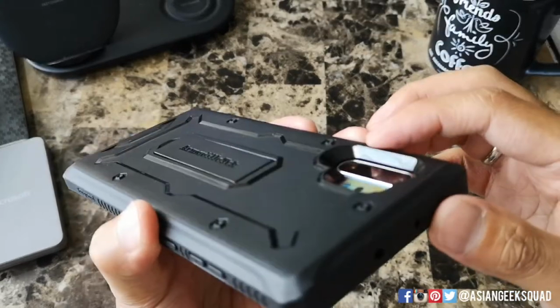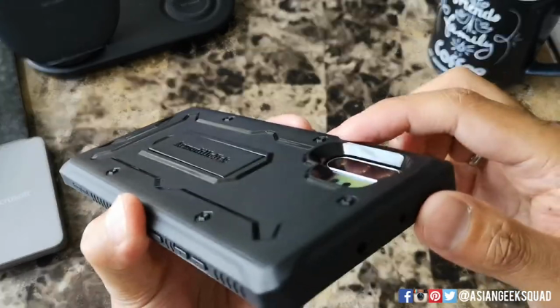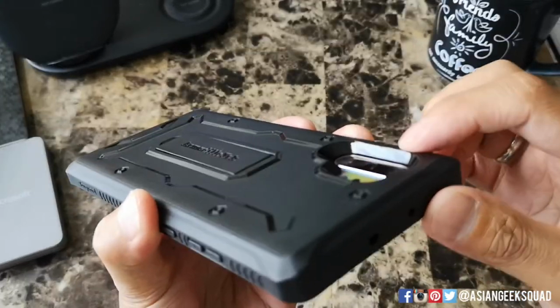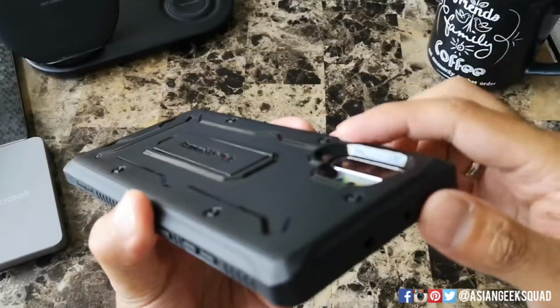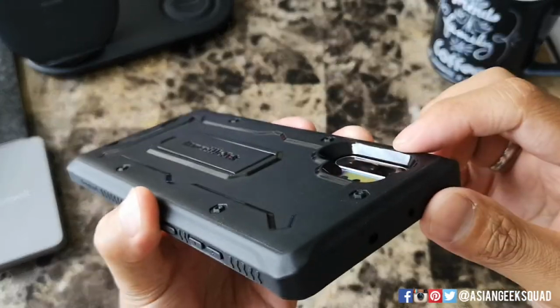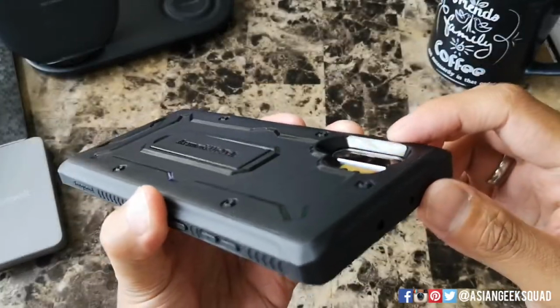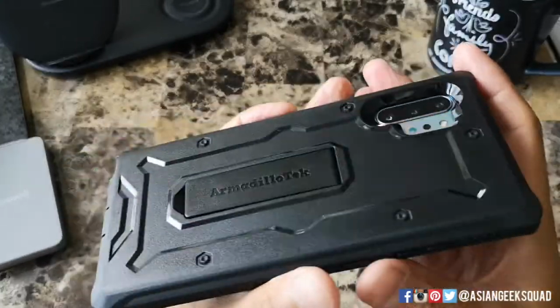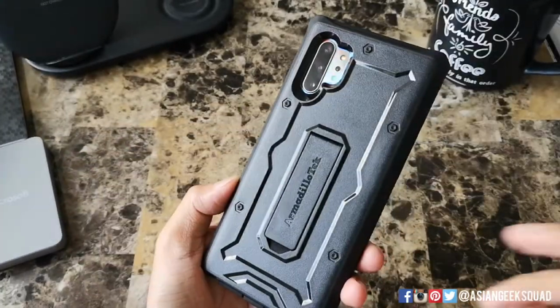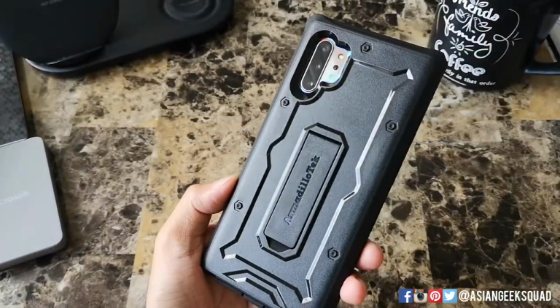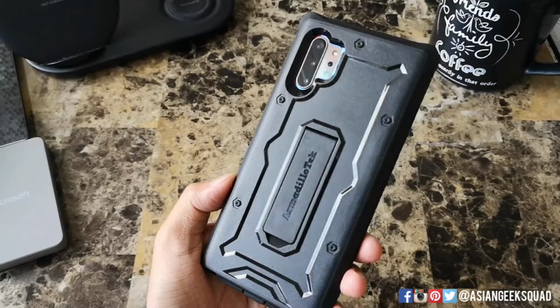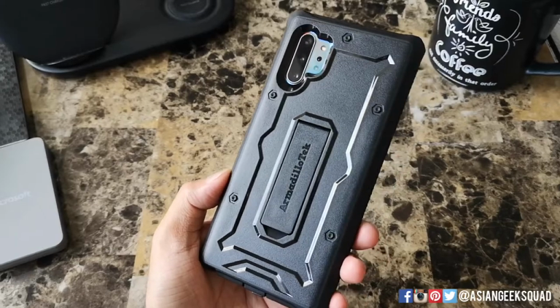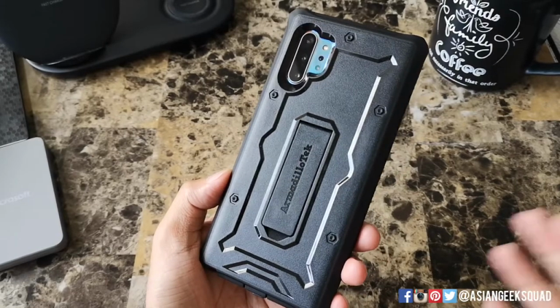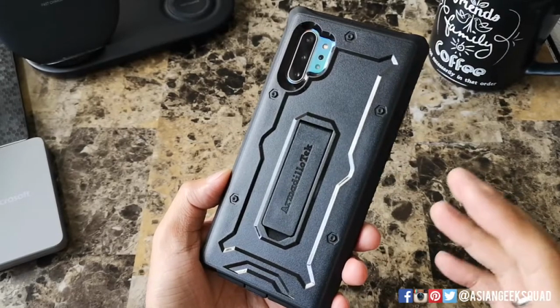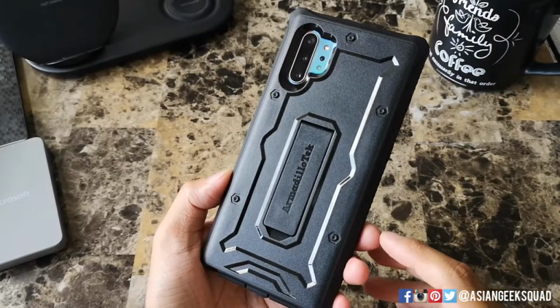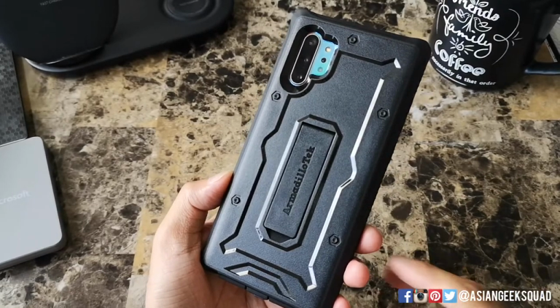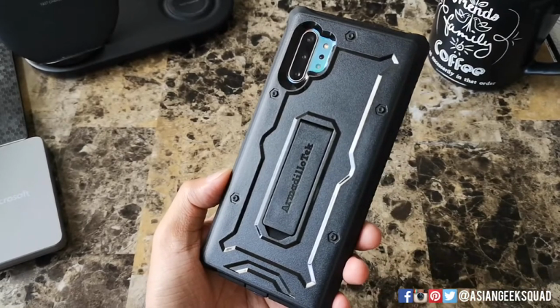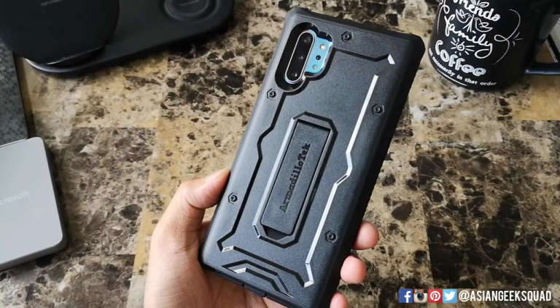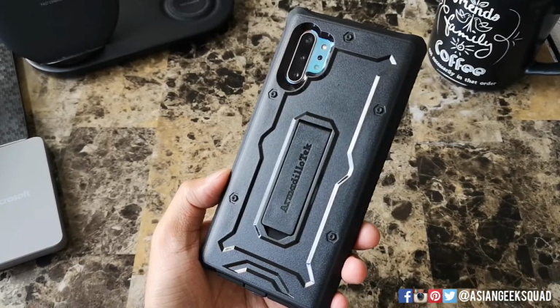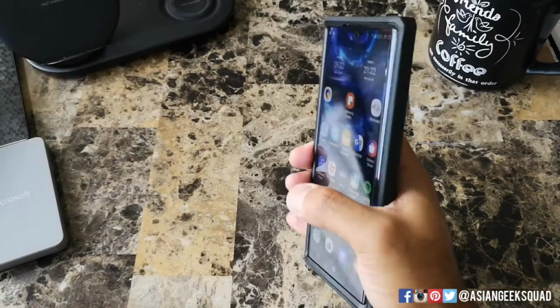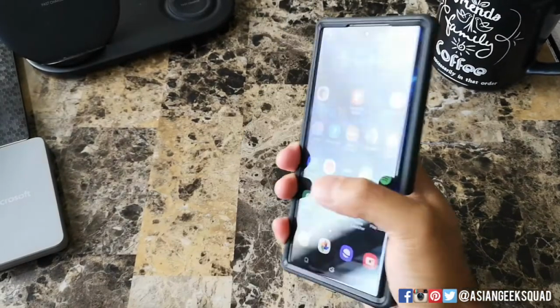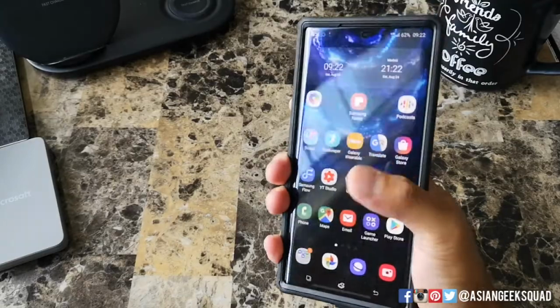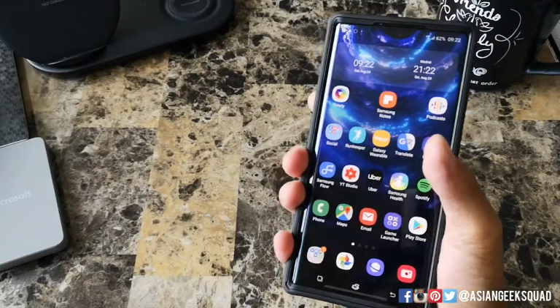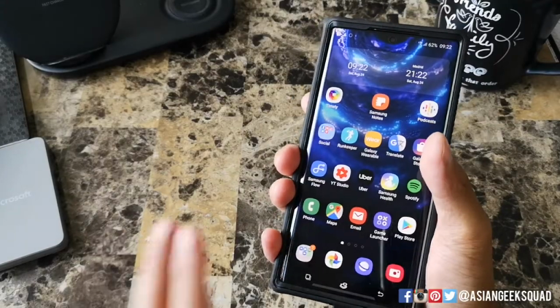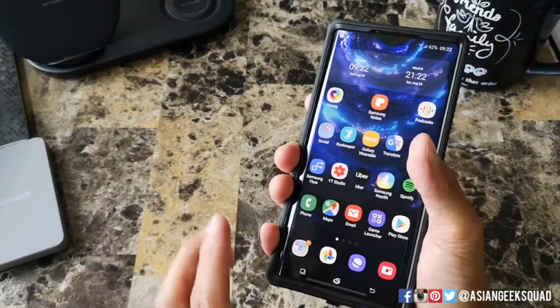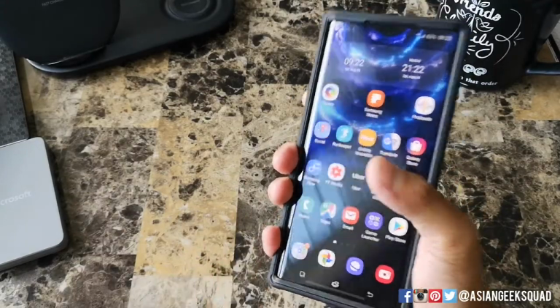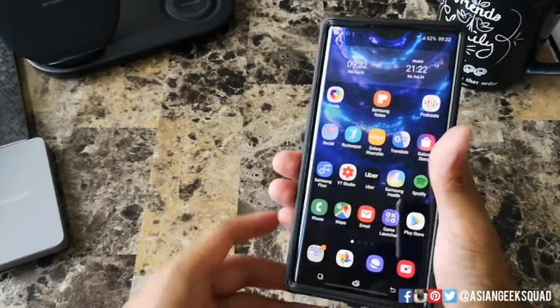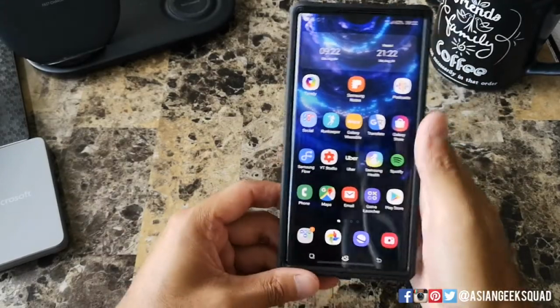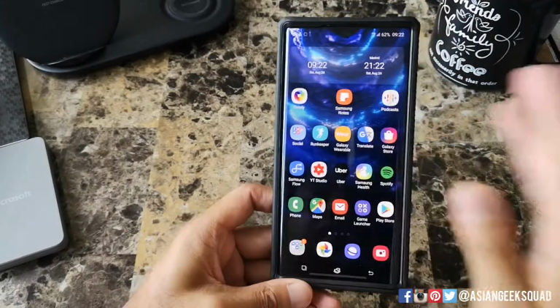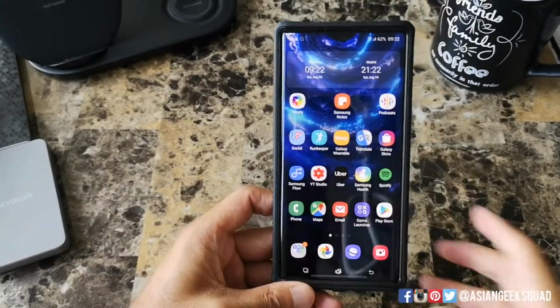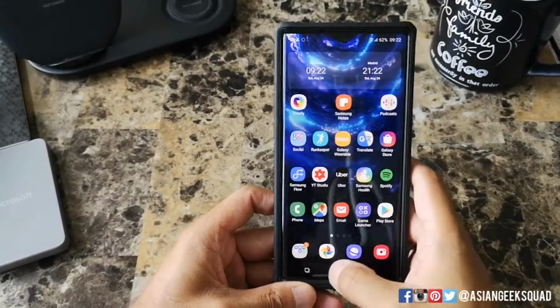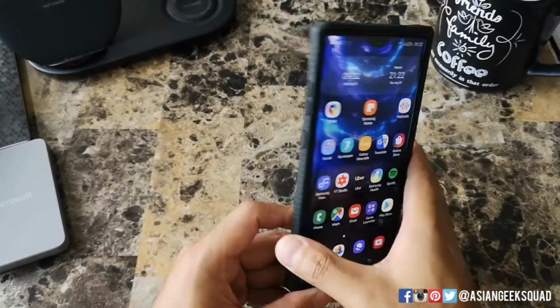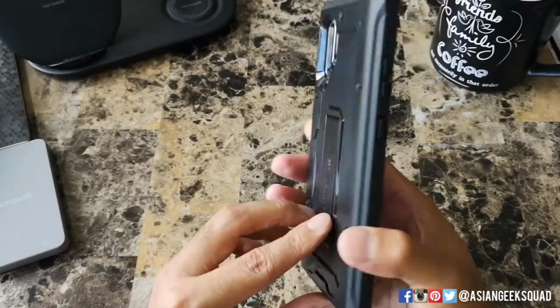You have basically maybe a quarter of an inch of protection. If you've dropped your phone before, you might want to get a protective case and consider Armadillo Tech. Now this case does add a little bit of width in addition to the already wide phone, so just be mindful of that.